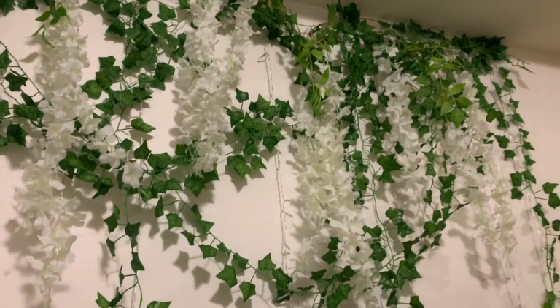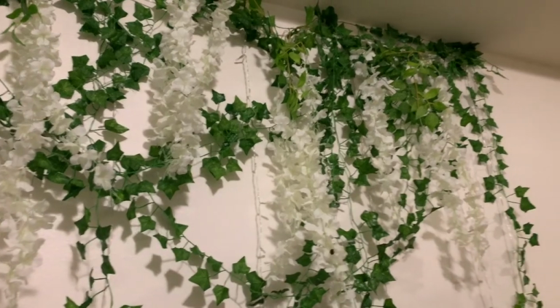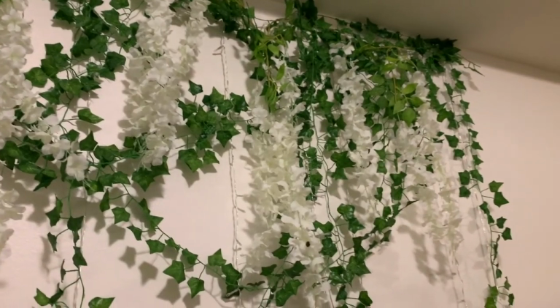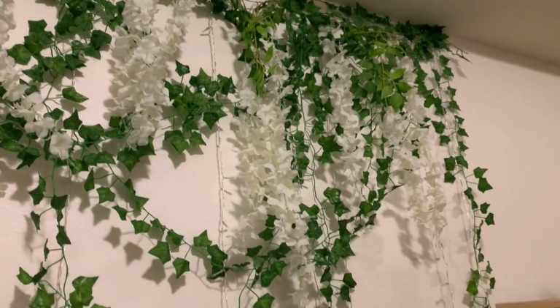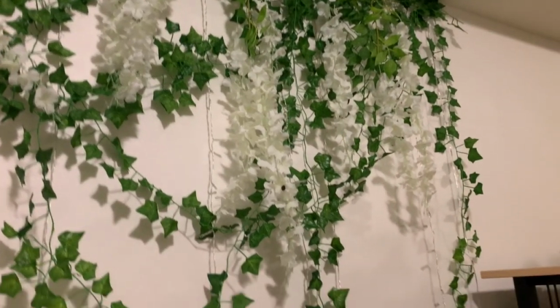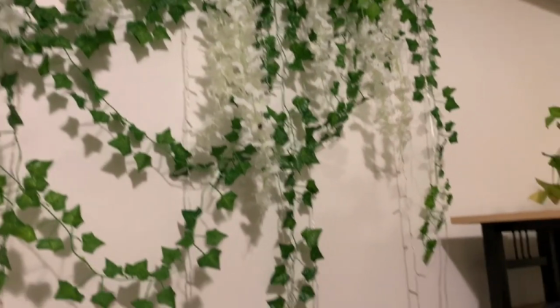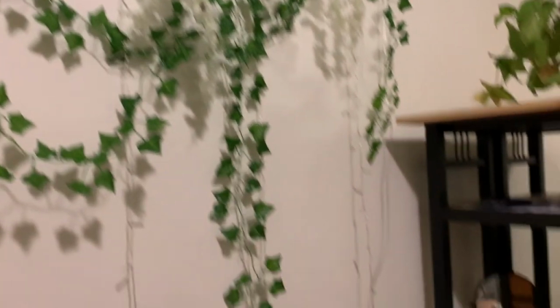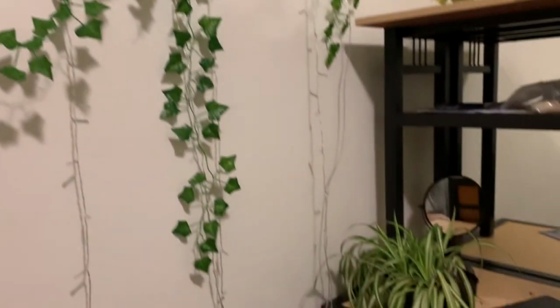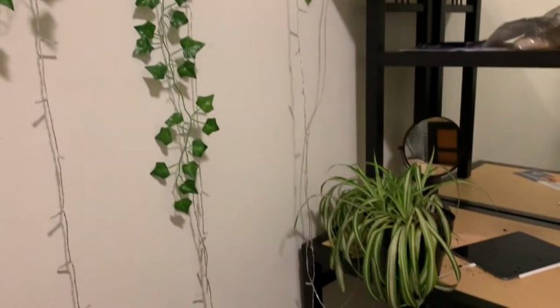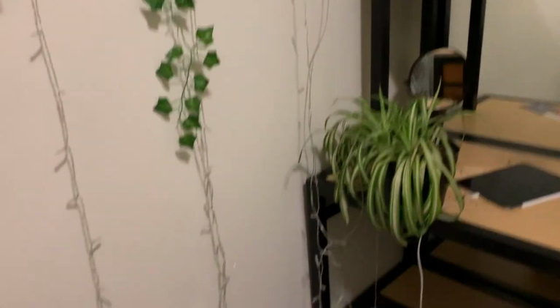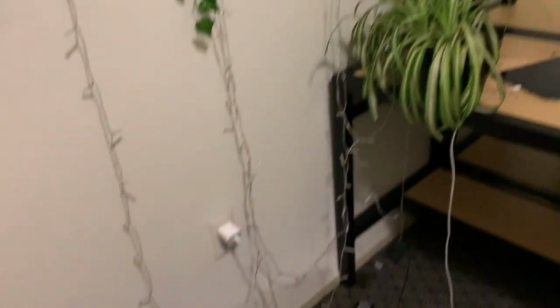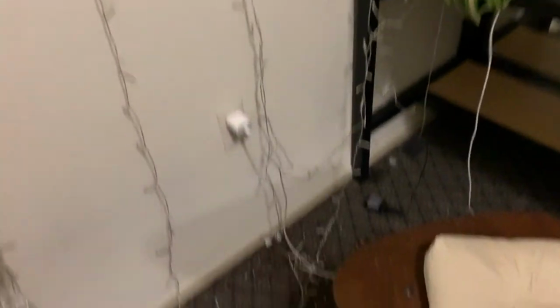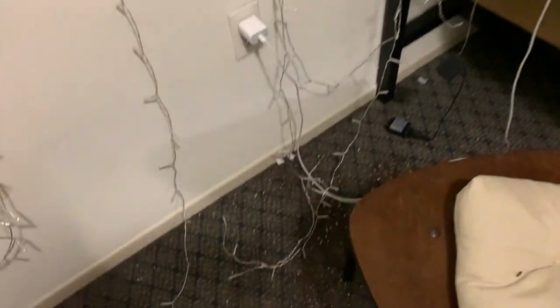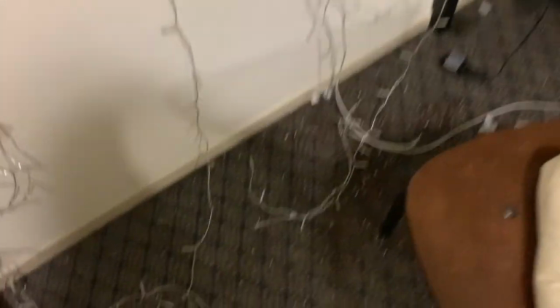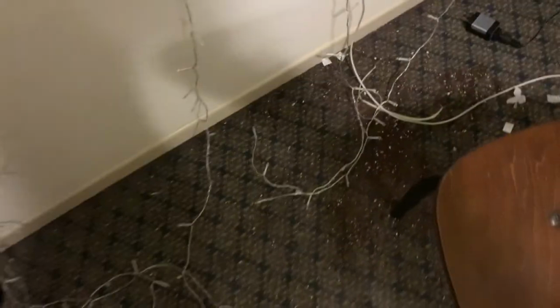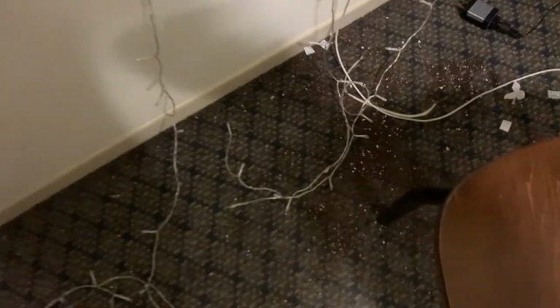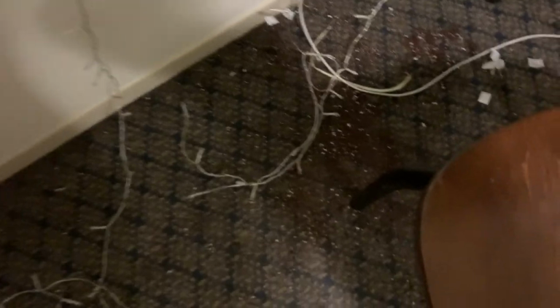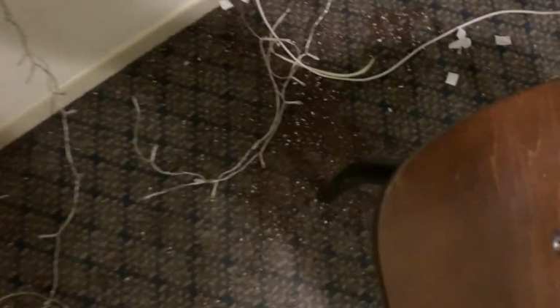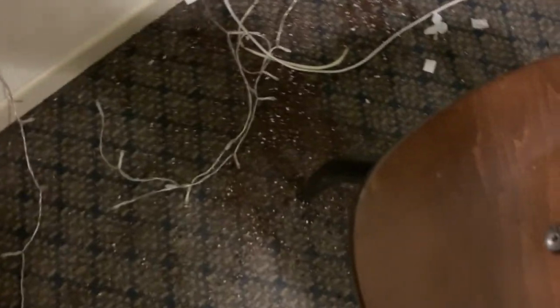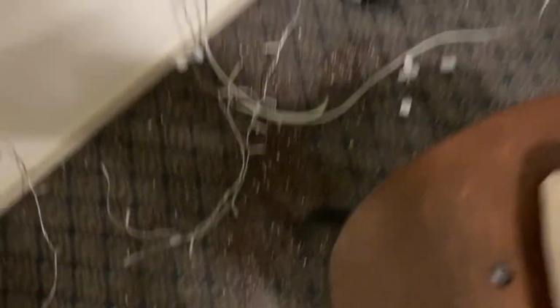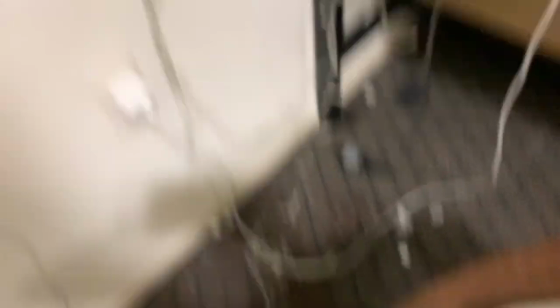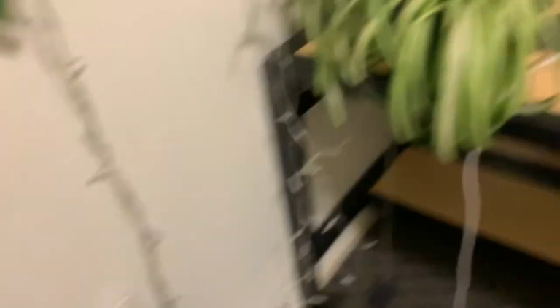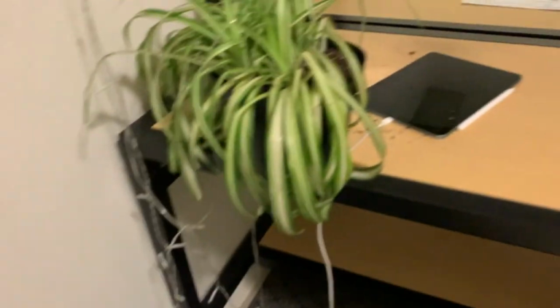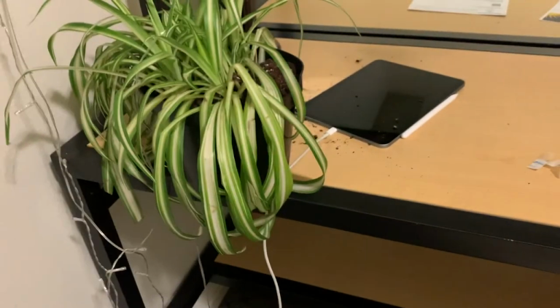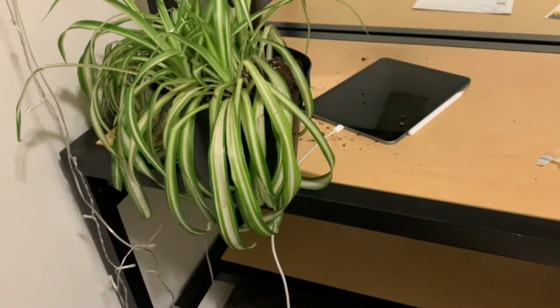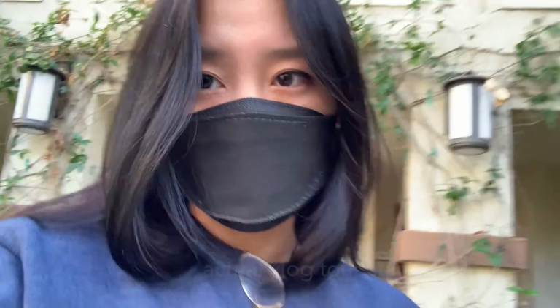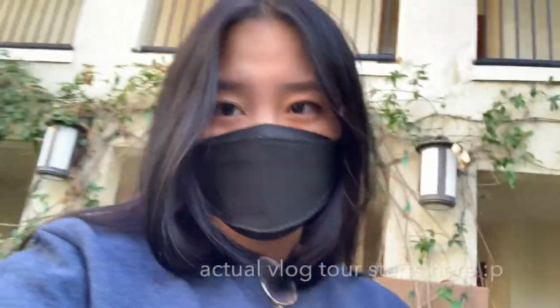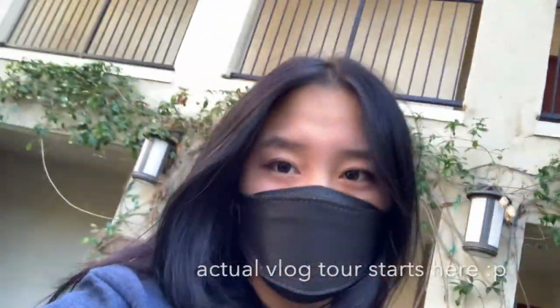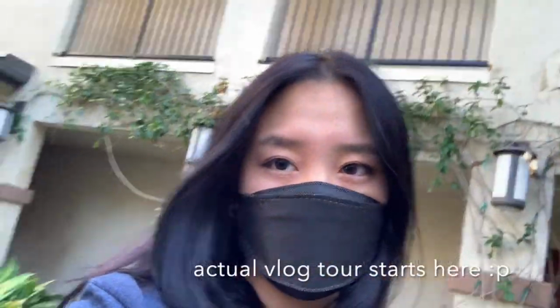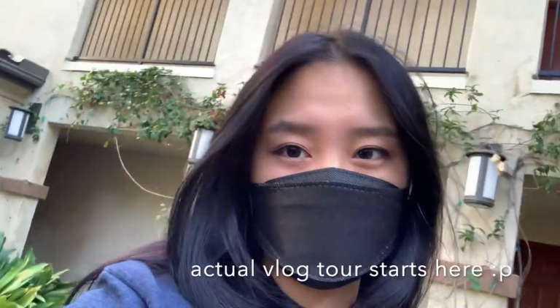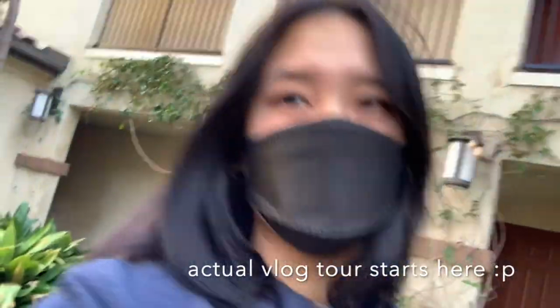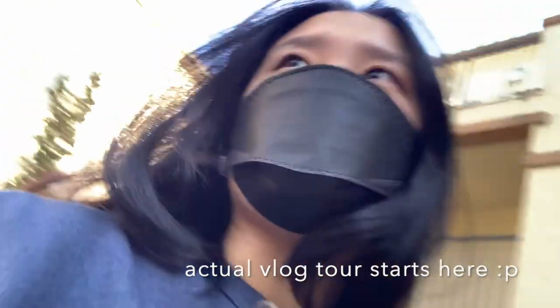I finally got my string lights up but I knocked over my plant in the process, so there's just dirt all over the floor and on the desk. So this is my vlog.